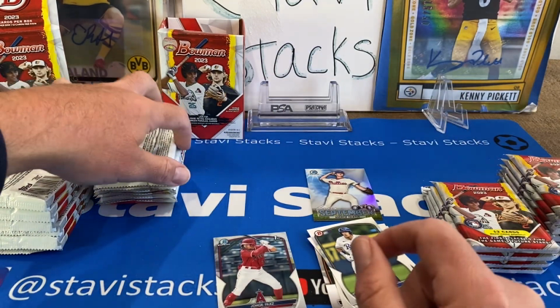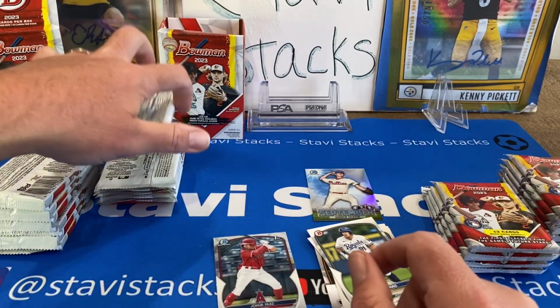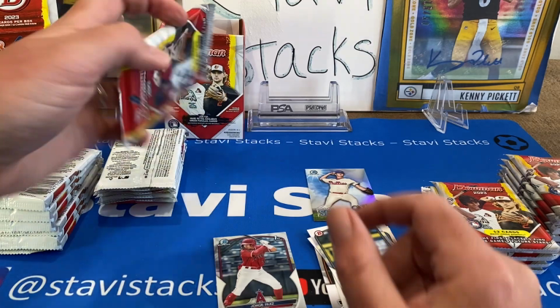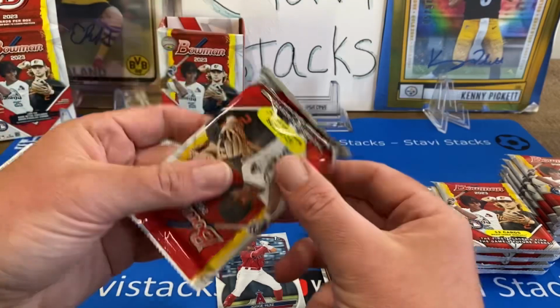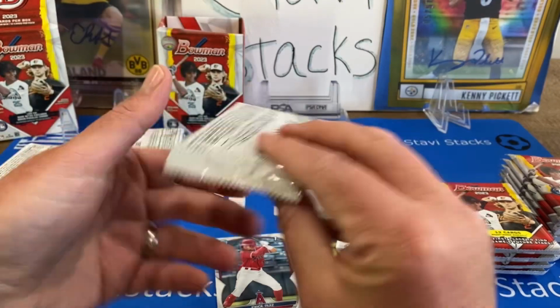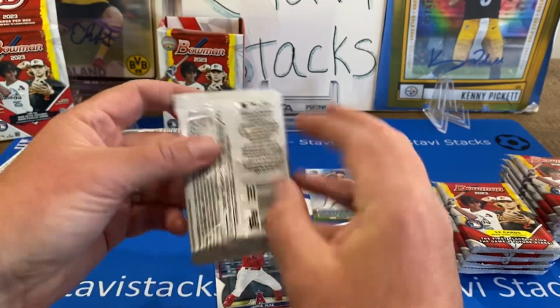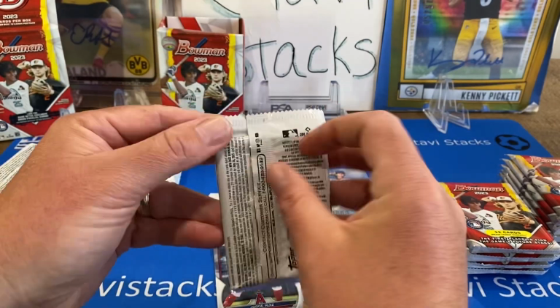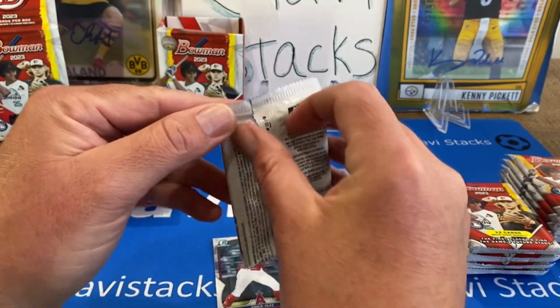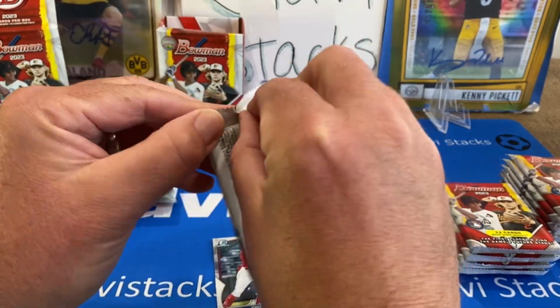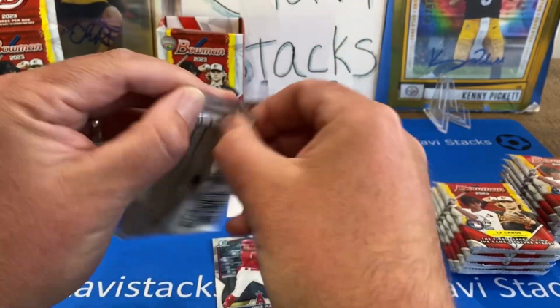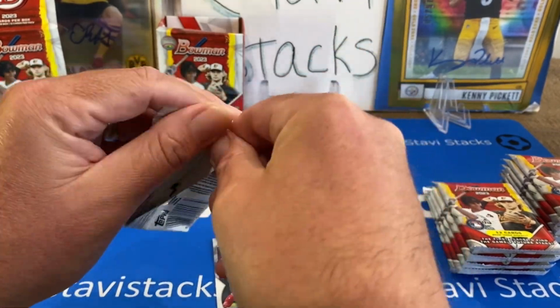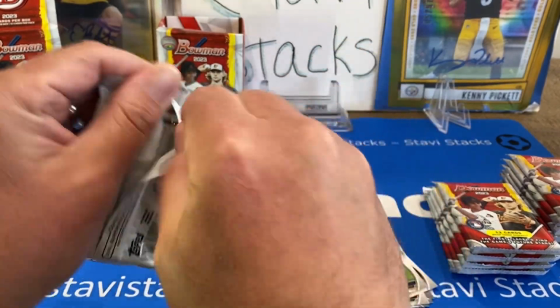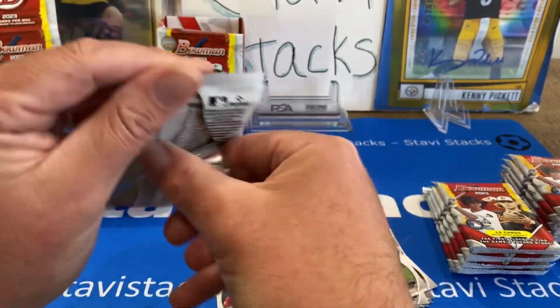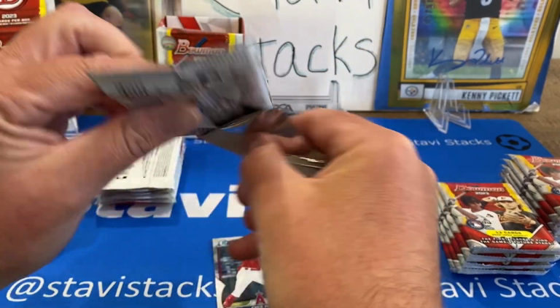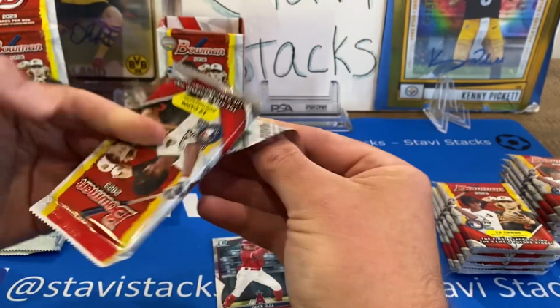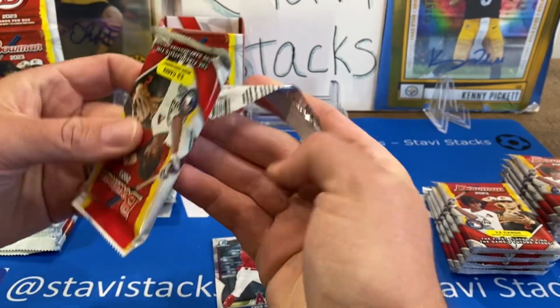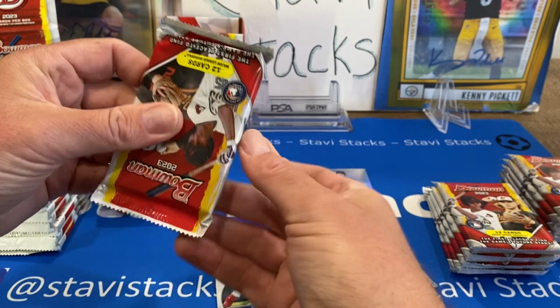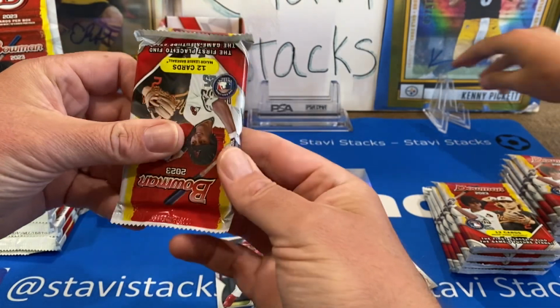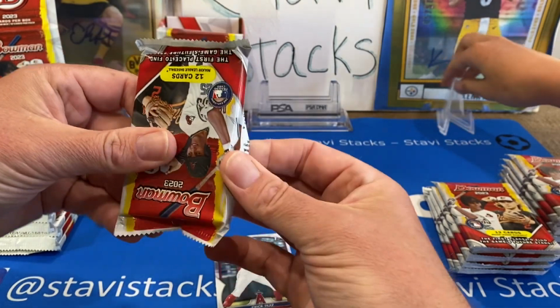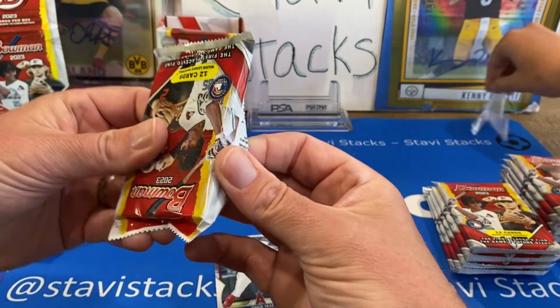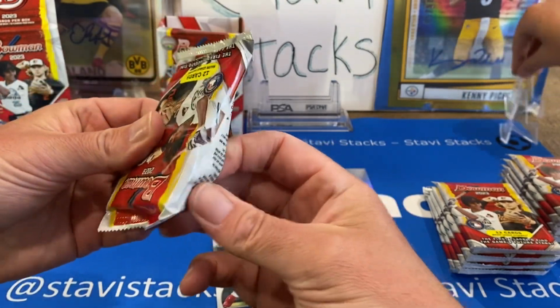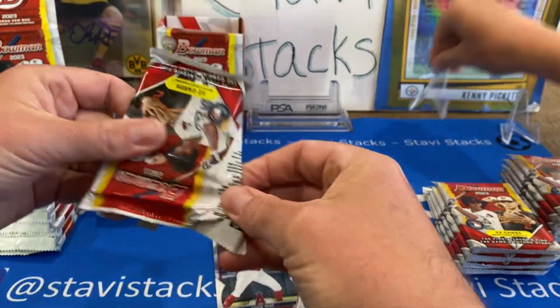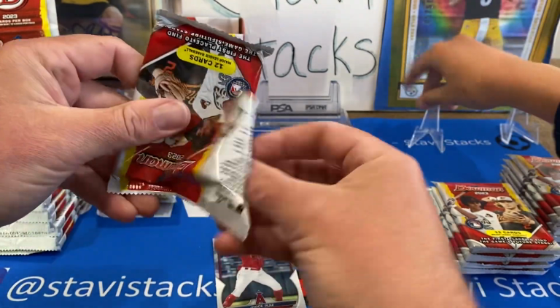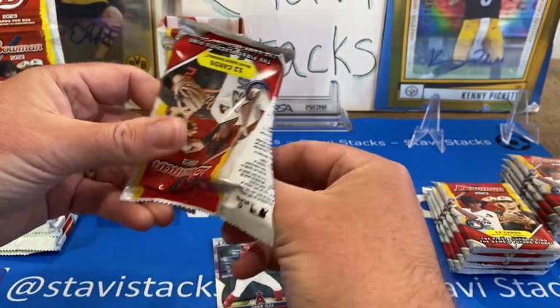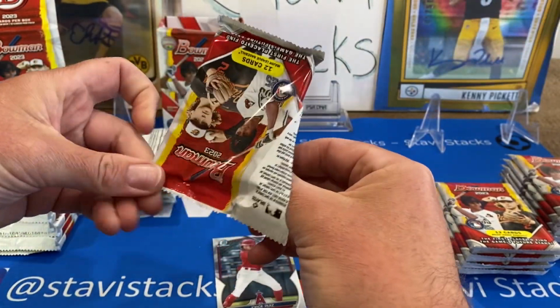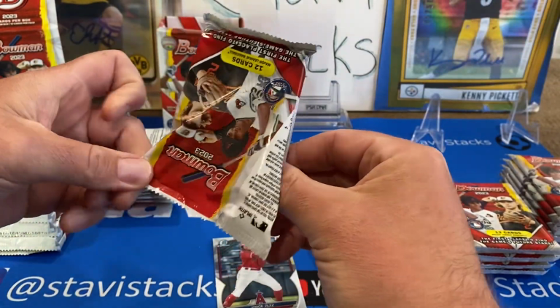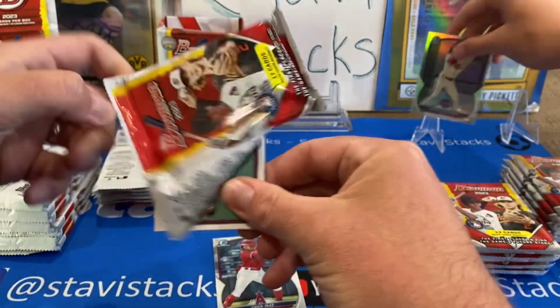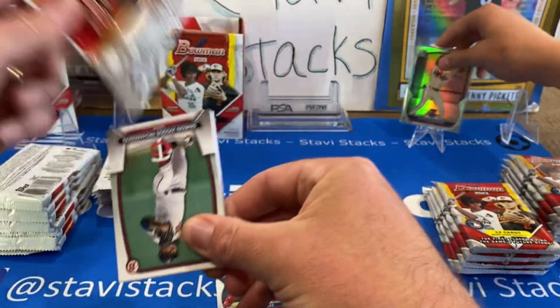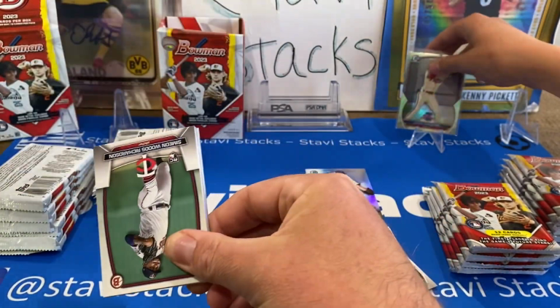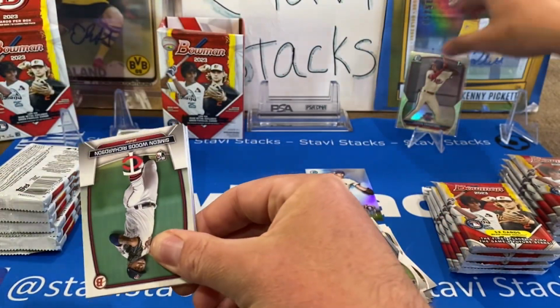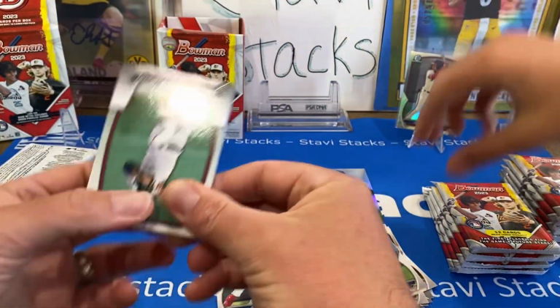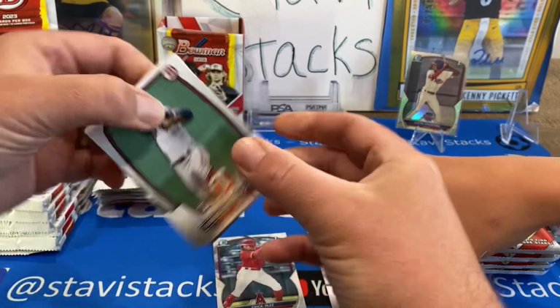The pack odds aren't on here, but that Crawford Lunar Glow has got to be pretty hard to get. He's one of the big chases. Put him up on a stand — that's a huge card. That is for the four blaster; that one card is probably worth it right there.